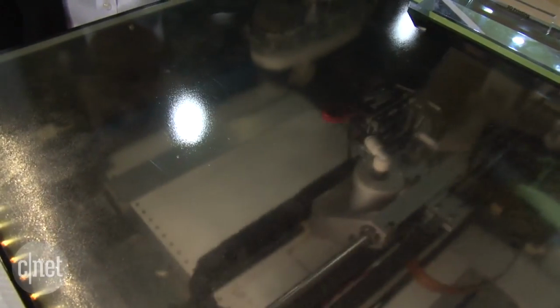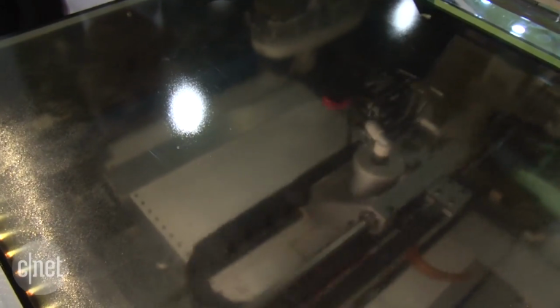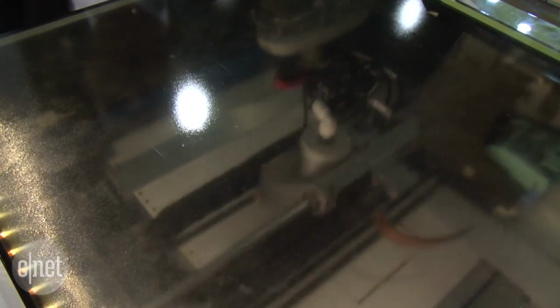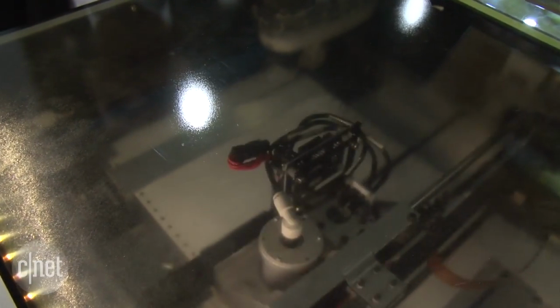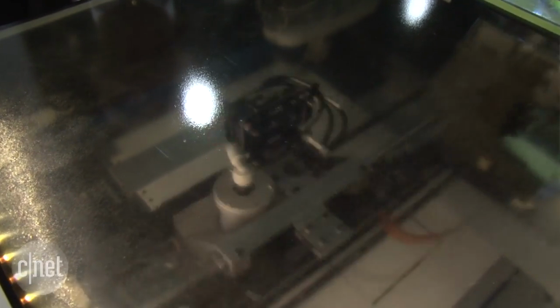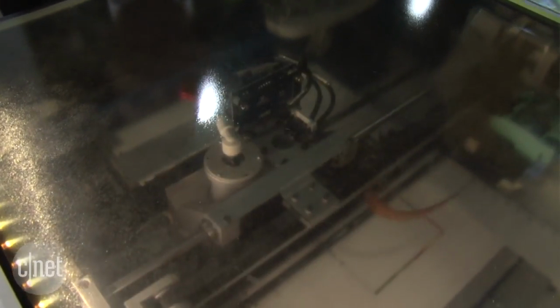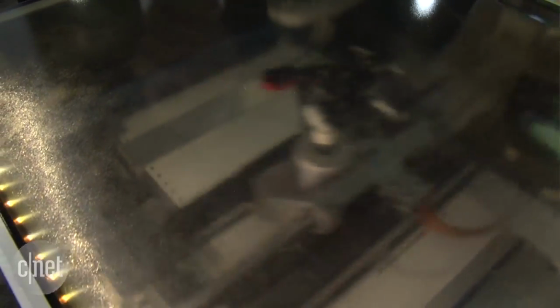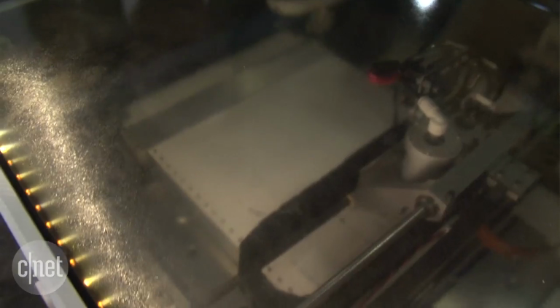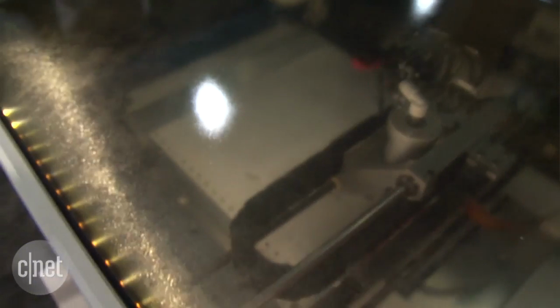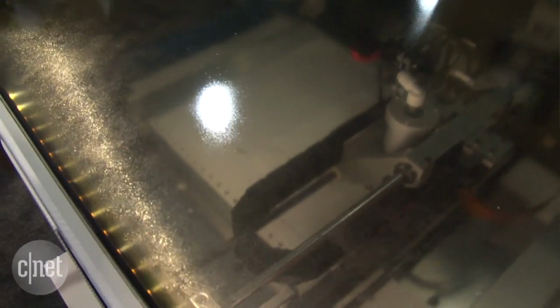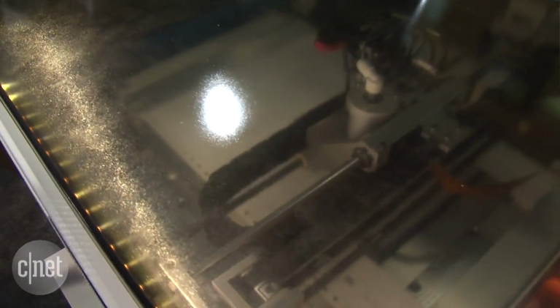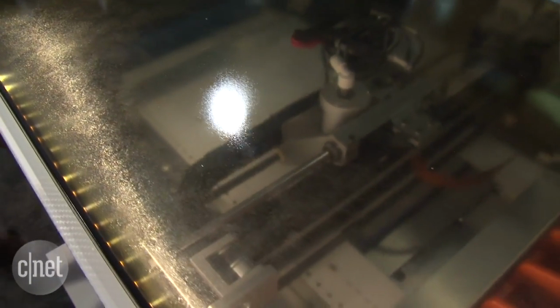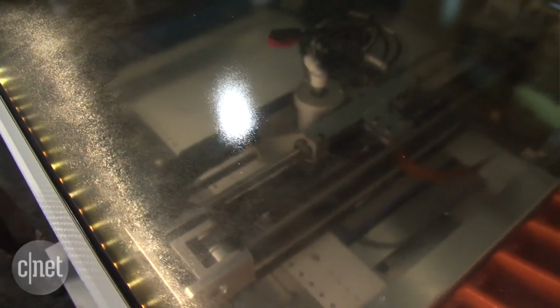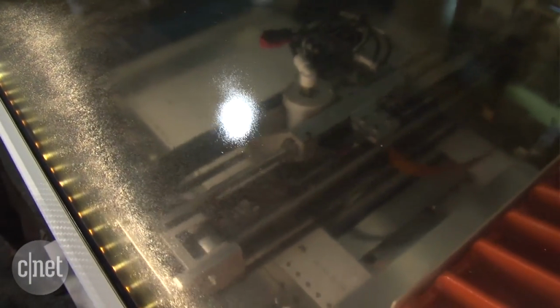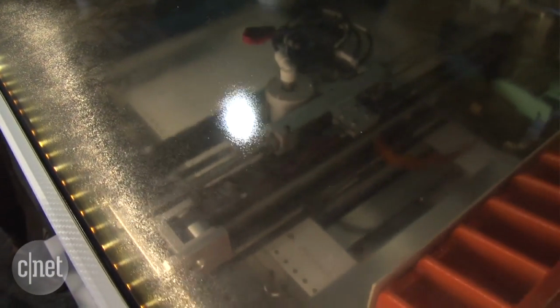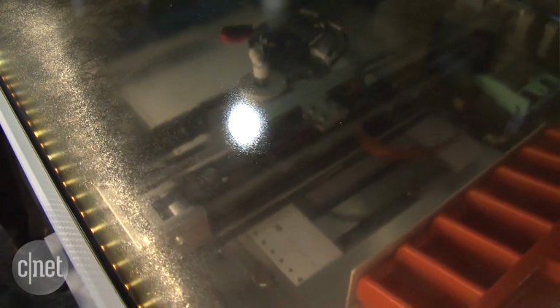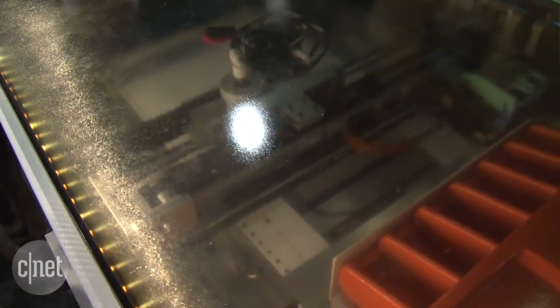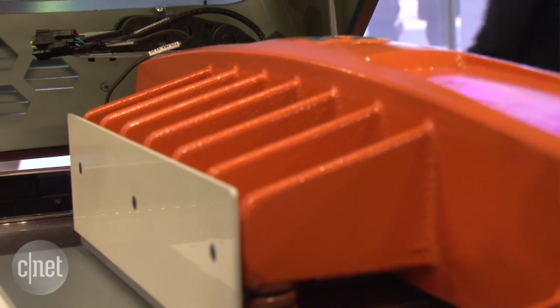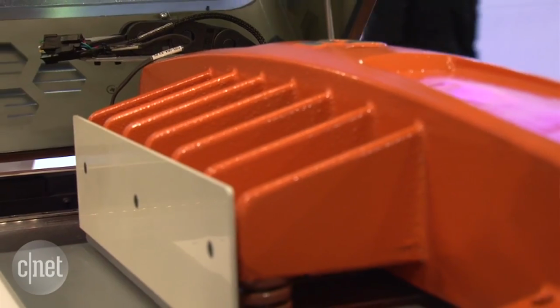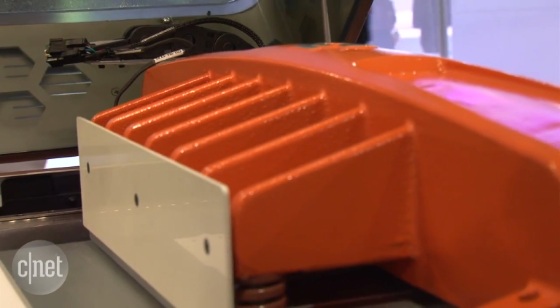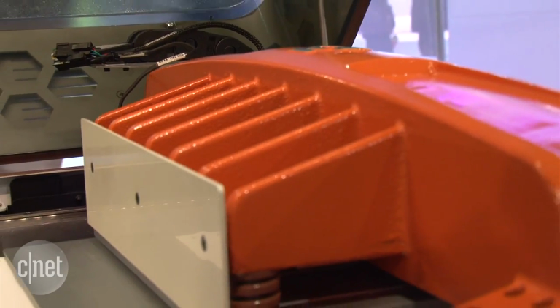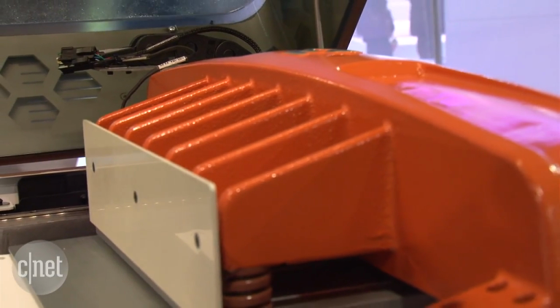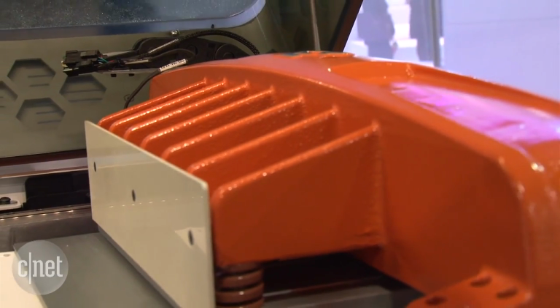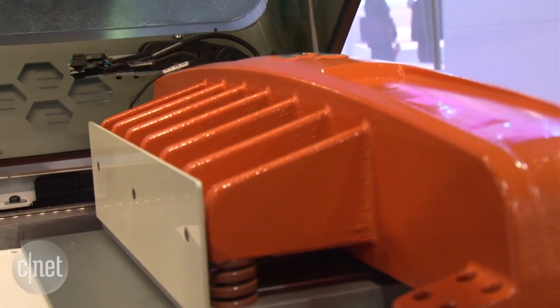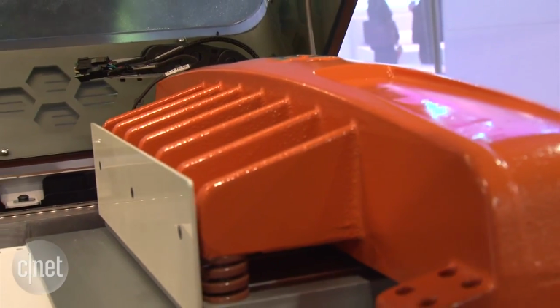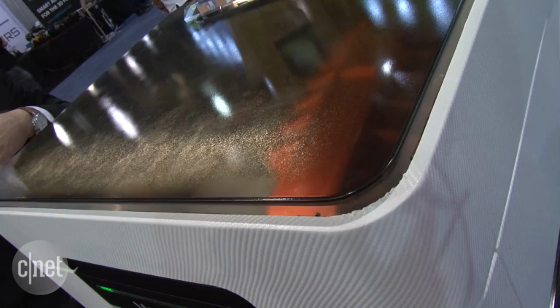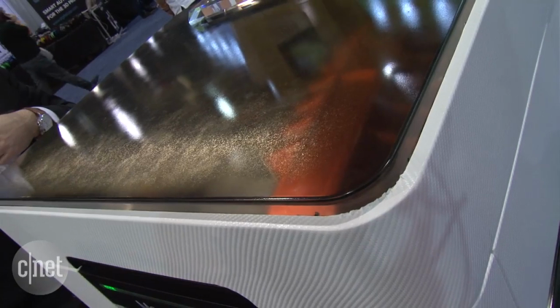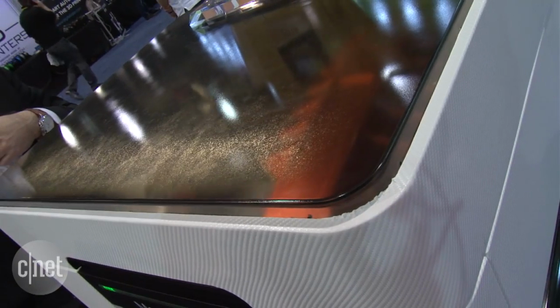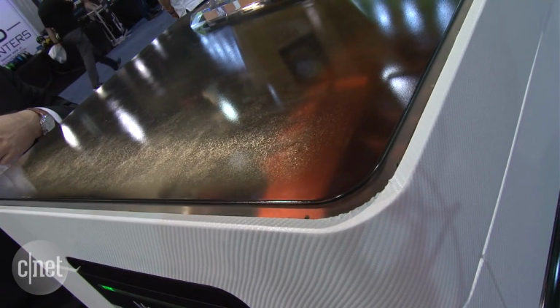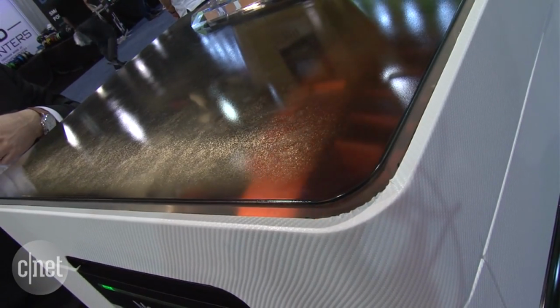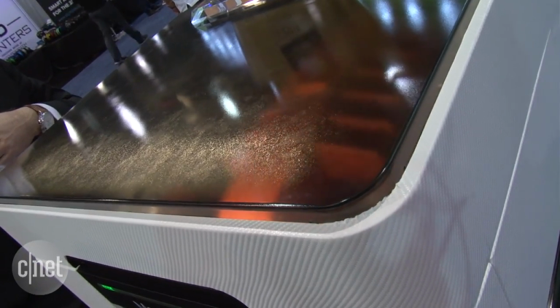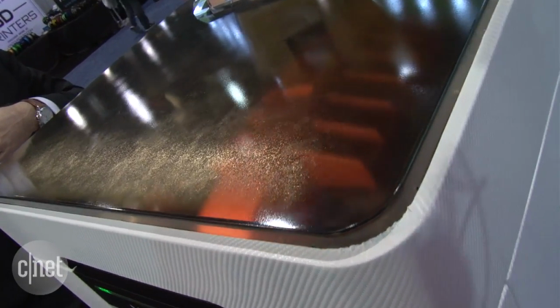It is then cut out the particular shape that needs to be formed, an adhesive layer is applied, and then a heat plate comes down to press the layer of paper into the one below in order to start forming the shape.